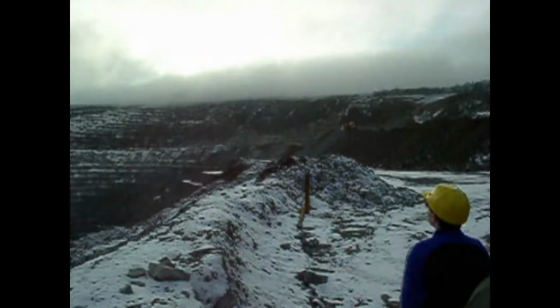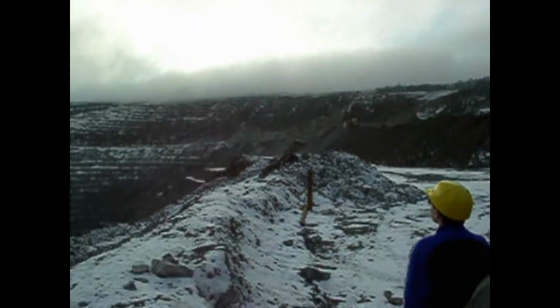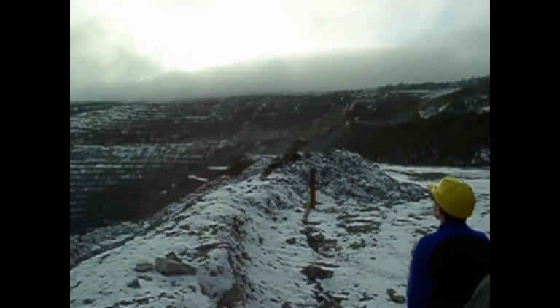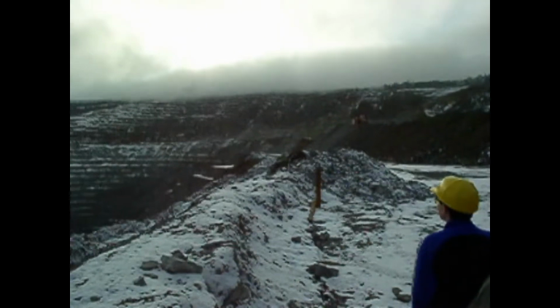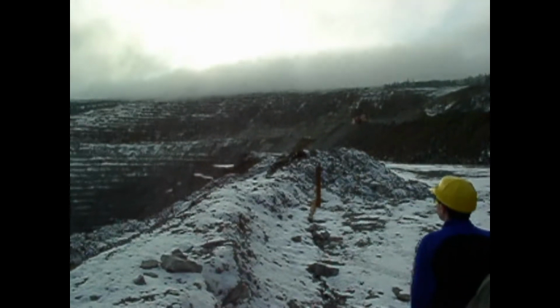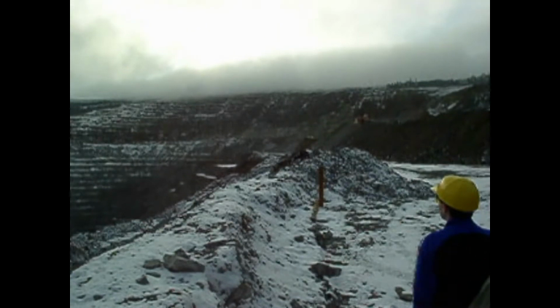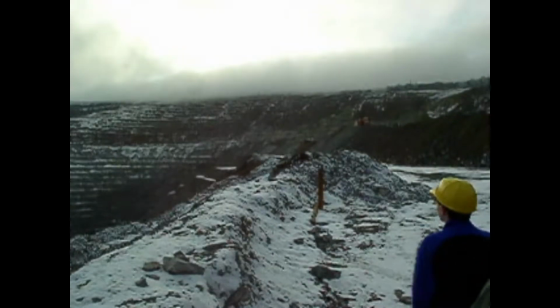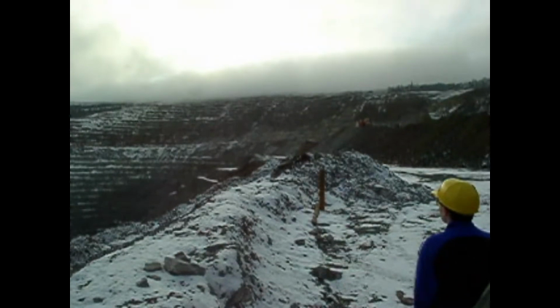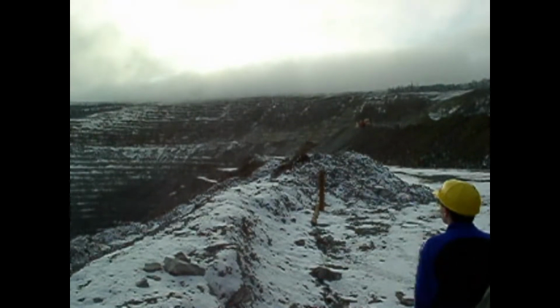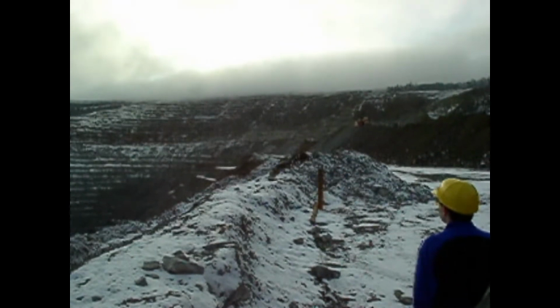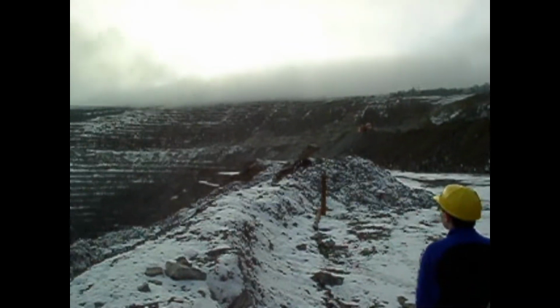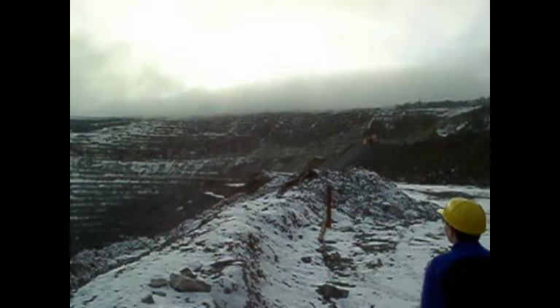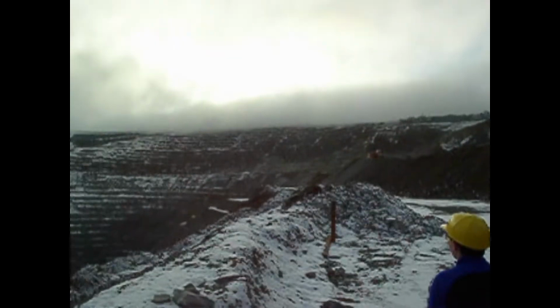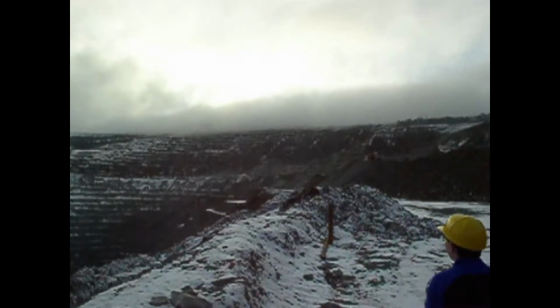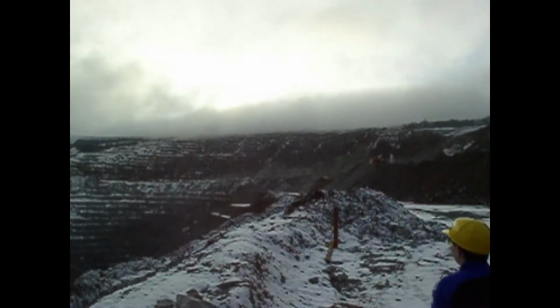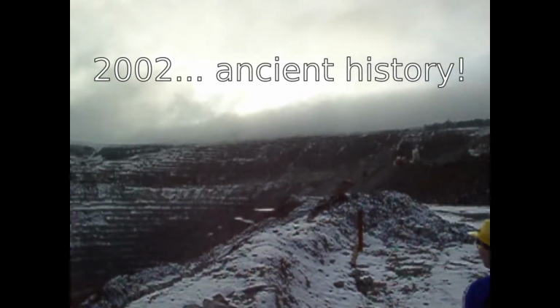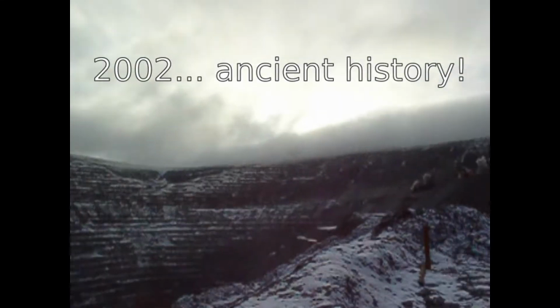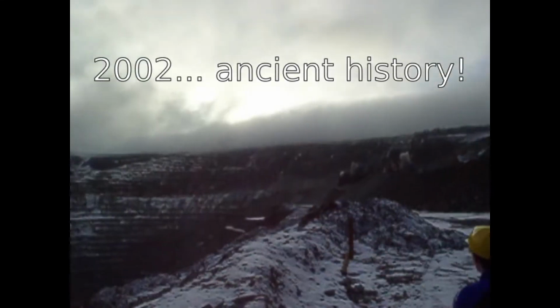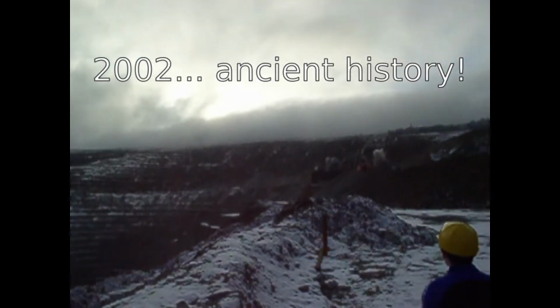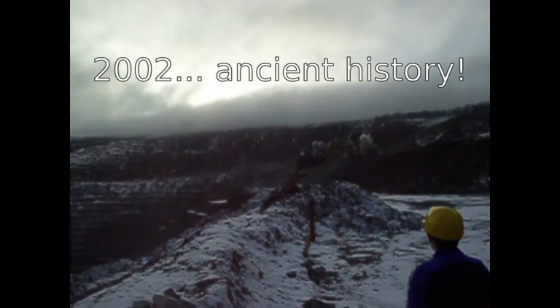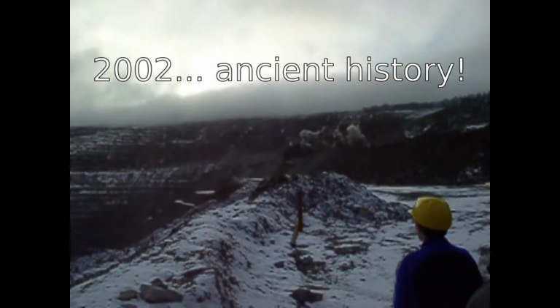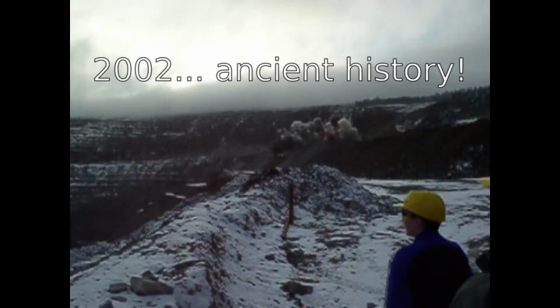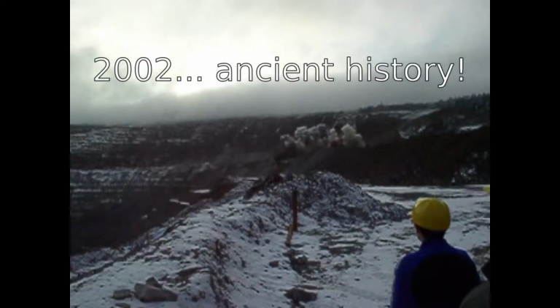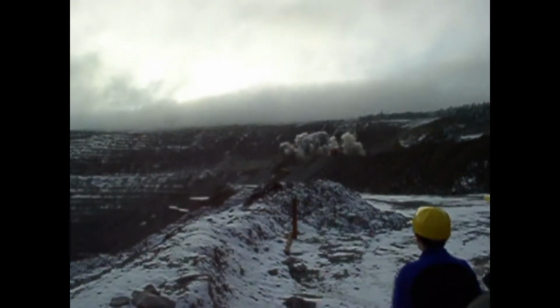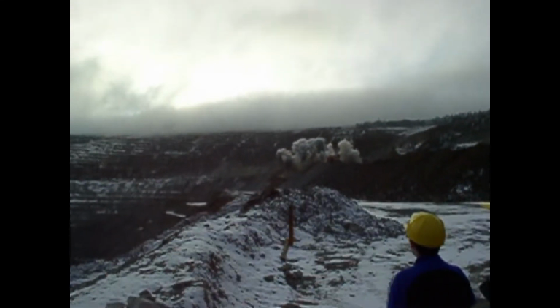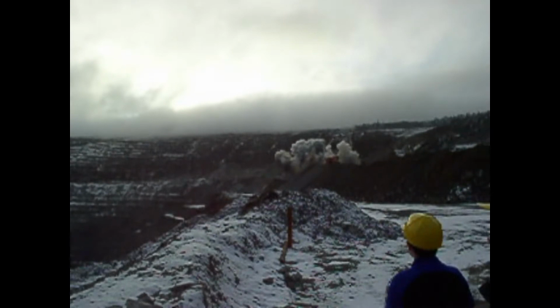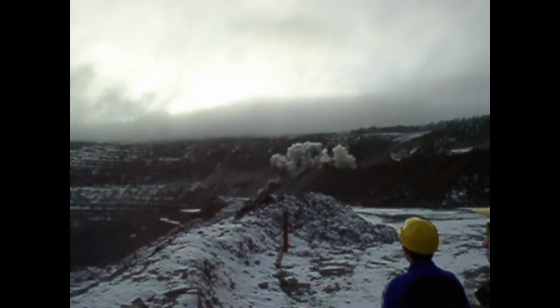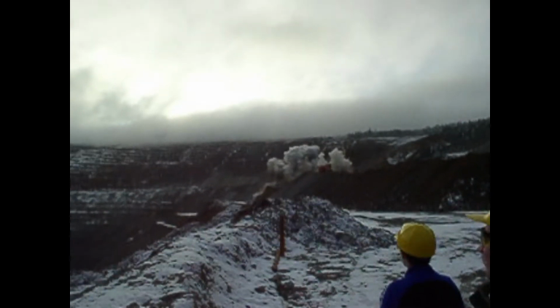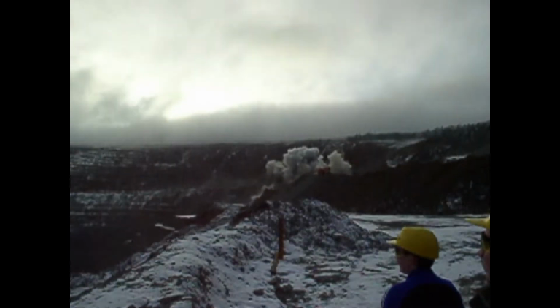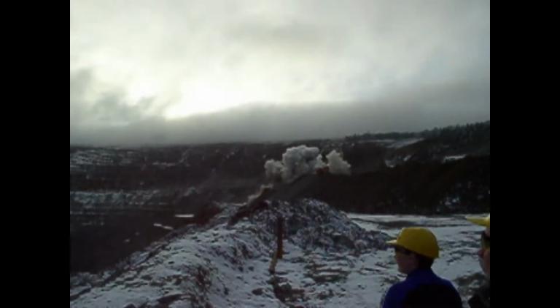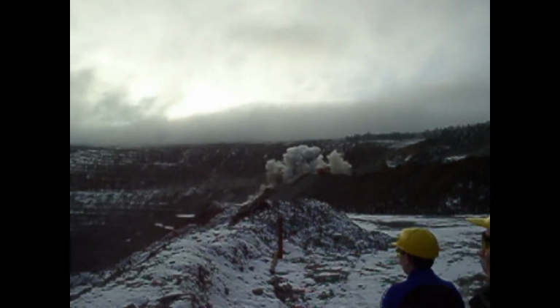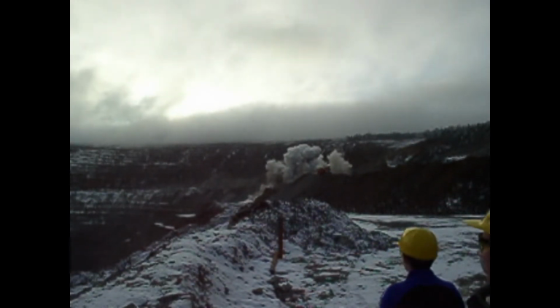Hi and welcome back to the Save It For Parts channel. Today I'm pulling out some really old footage from college, so I do apologize for the kind of potato quality of this footage. I just thought it'd be fun to do something with it since it's been sitting around on my computer for a while.